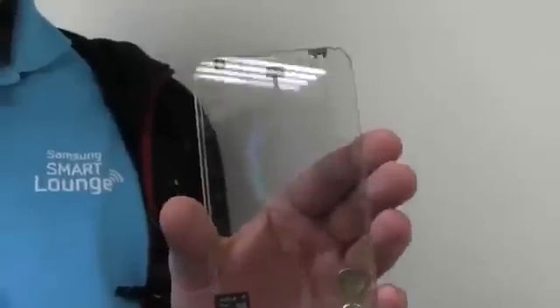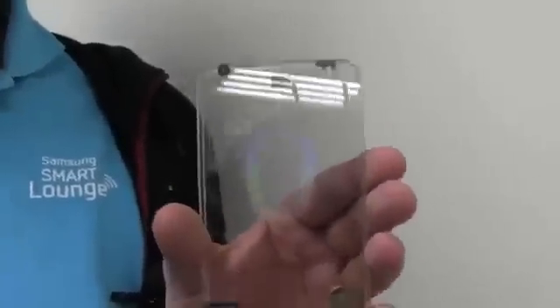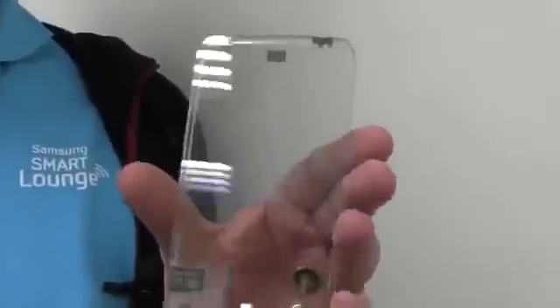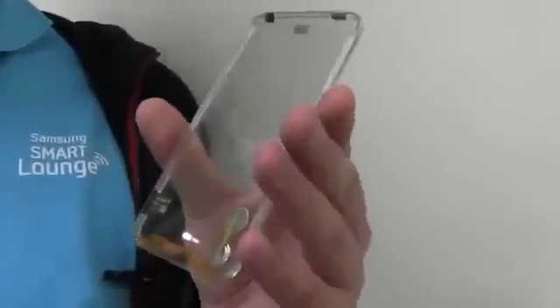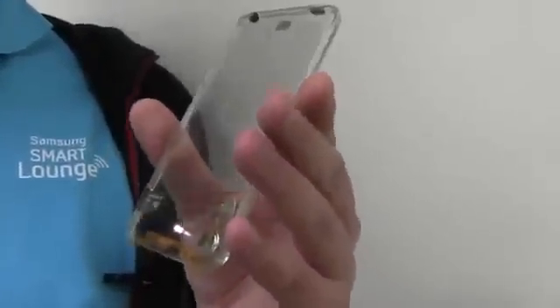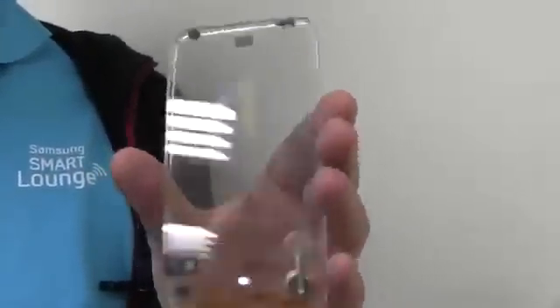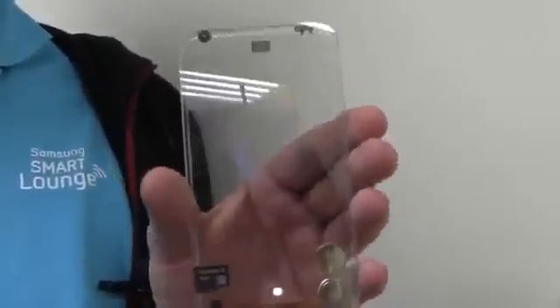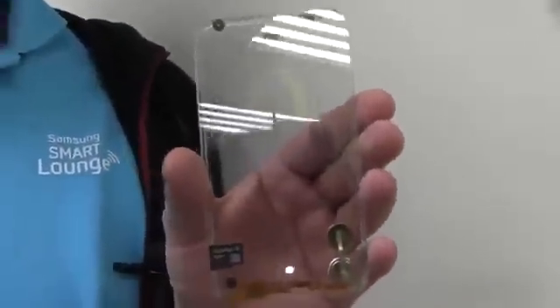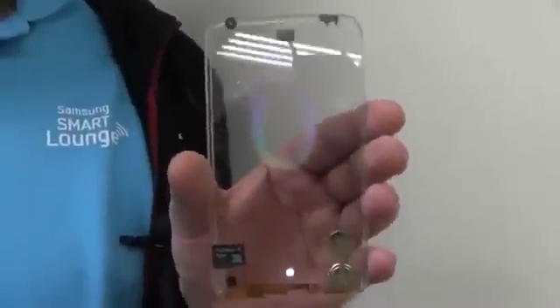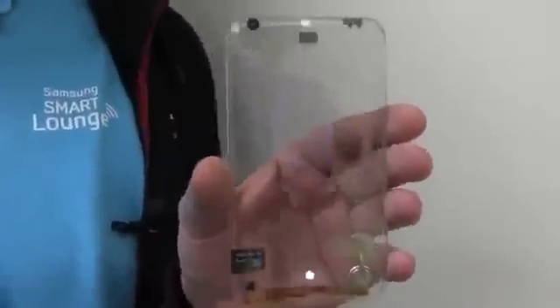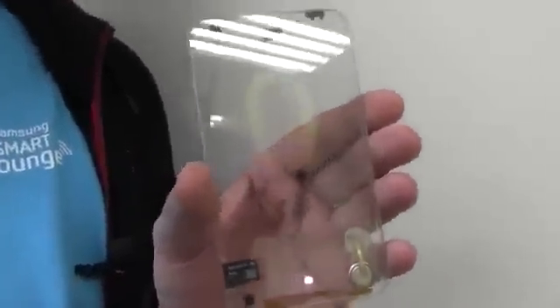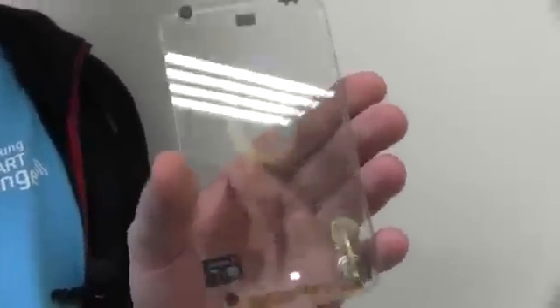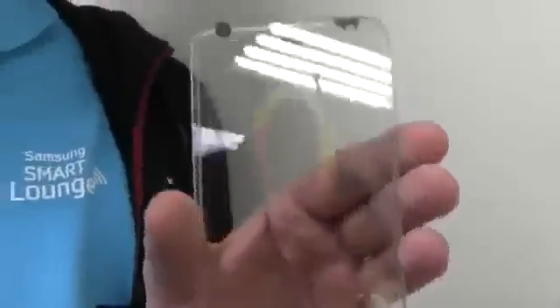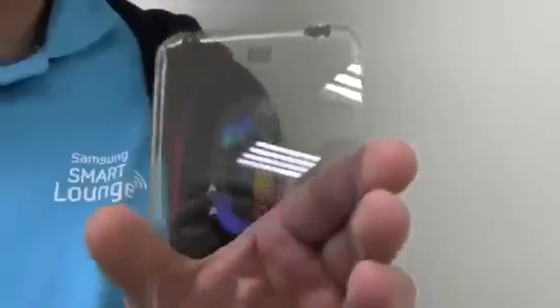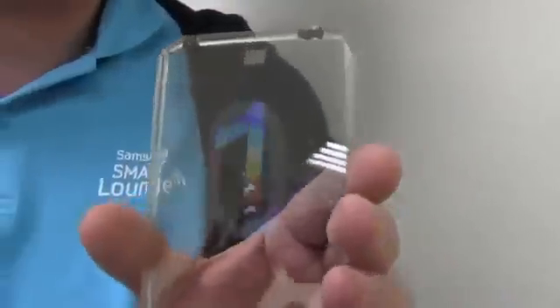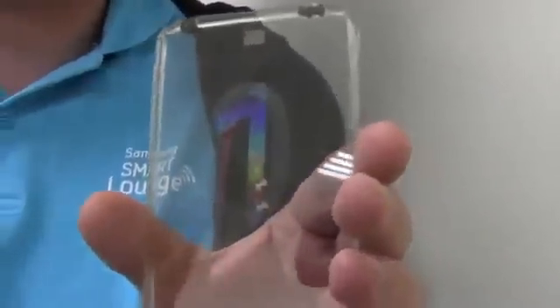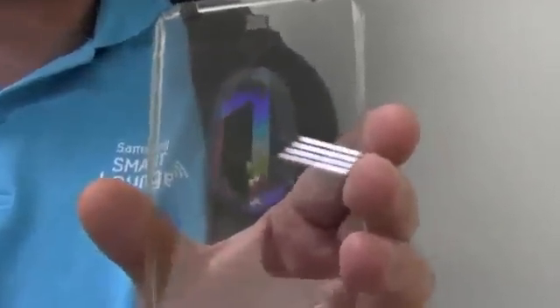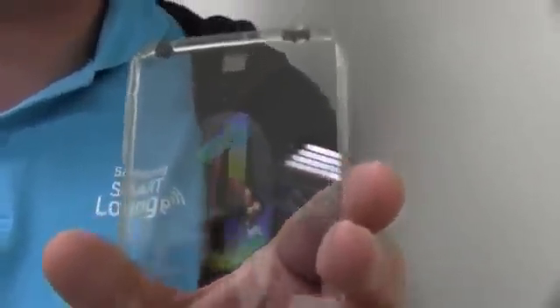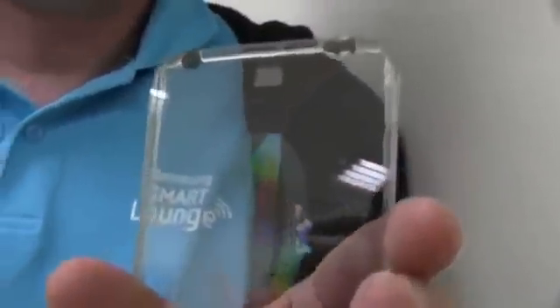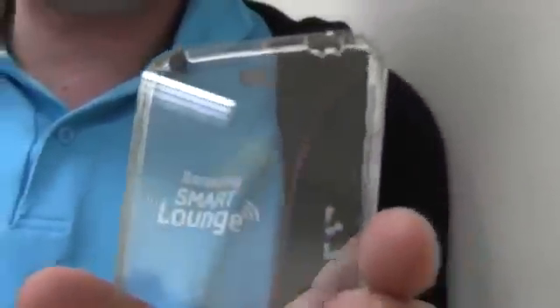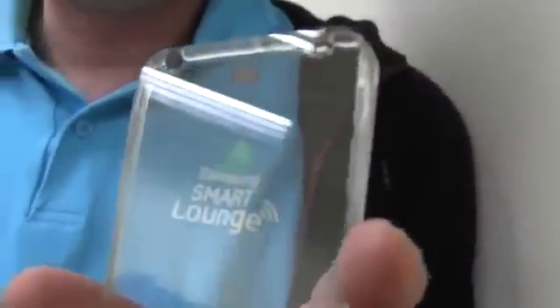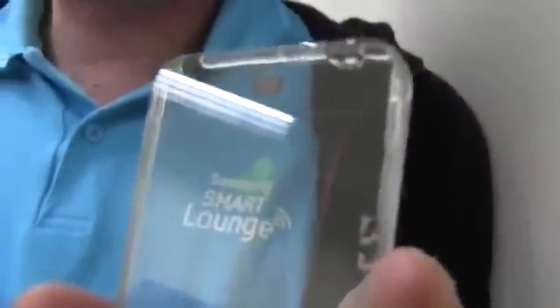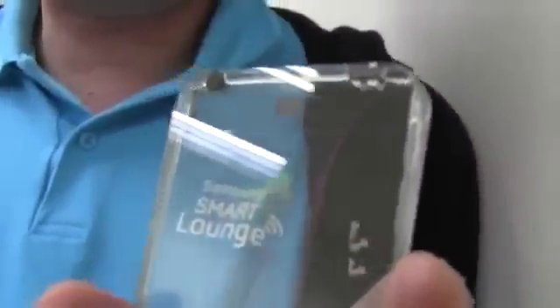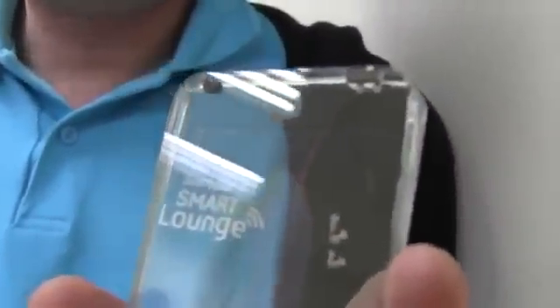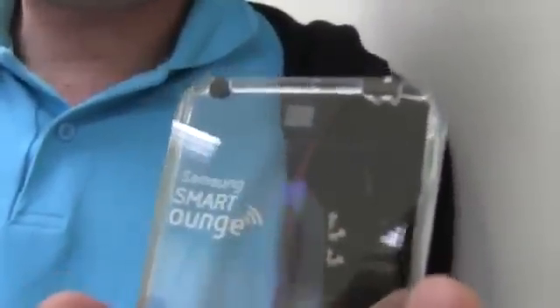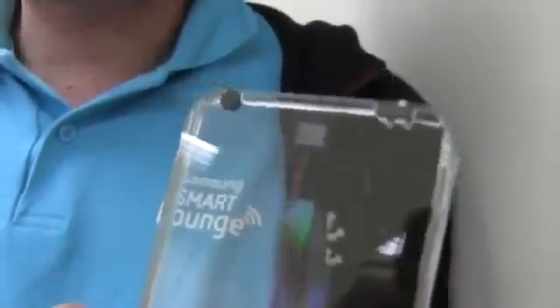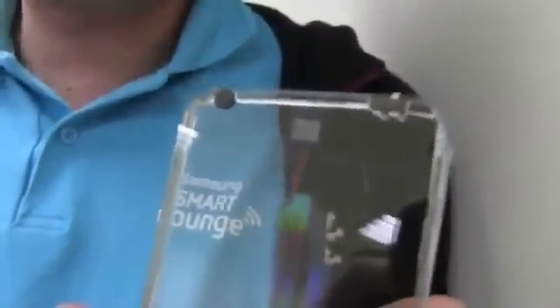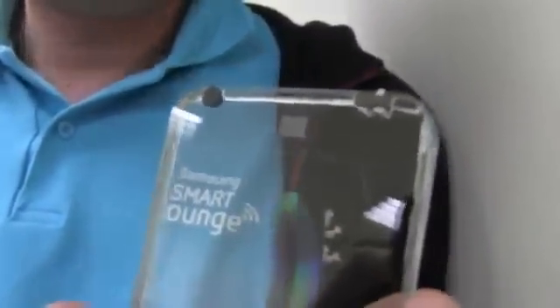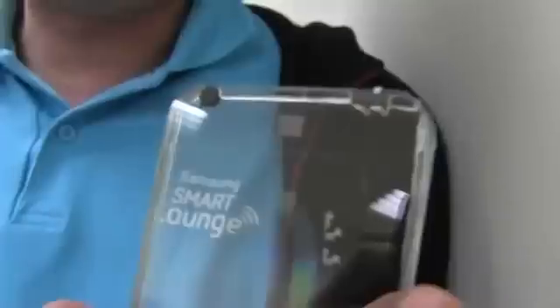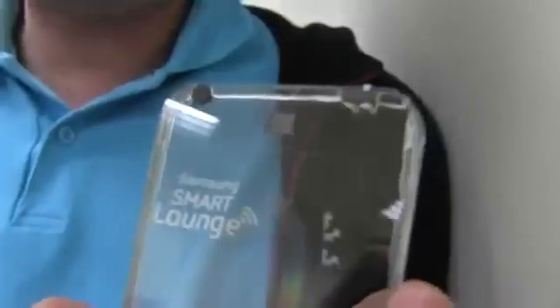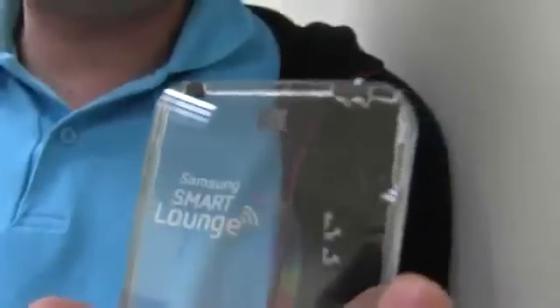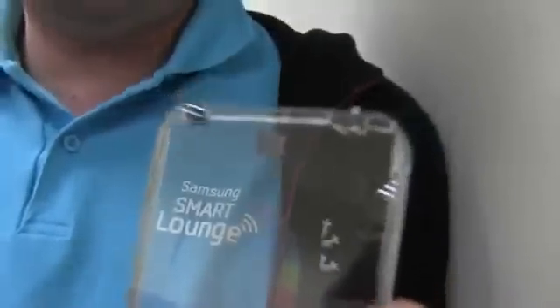We're going to get a running sample by the end of this year, so this is at a very very early stage. I think it's so cool to see this technology evolving and developing.